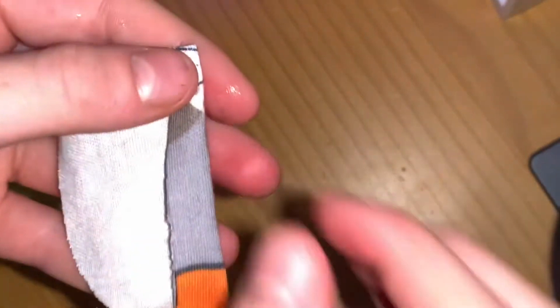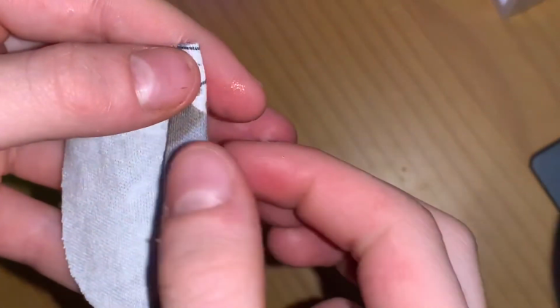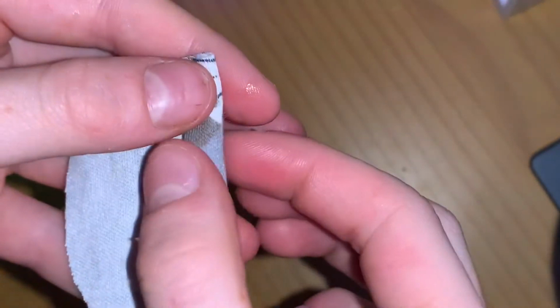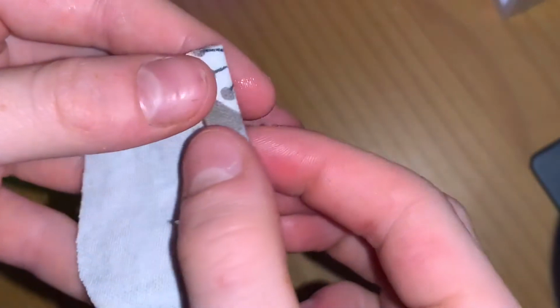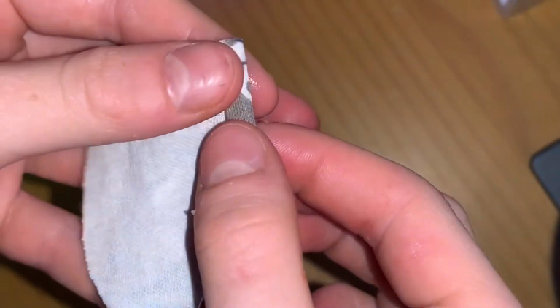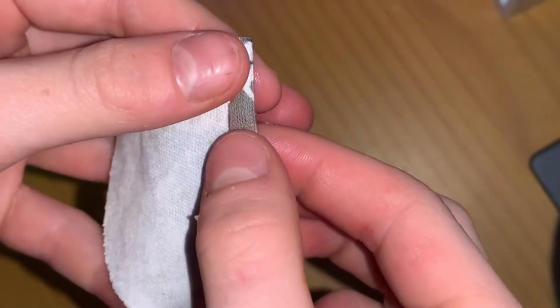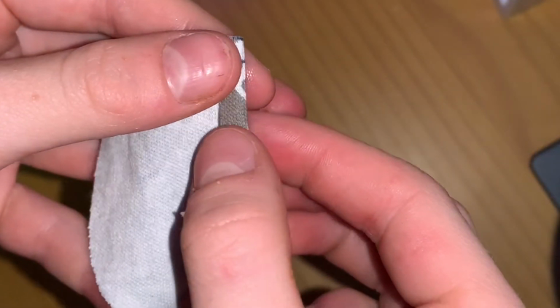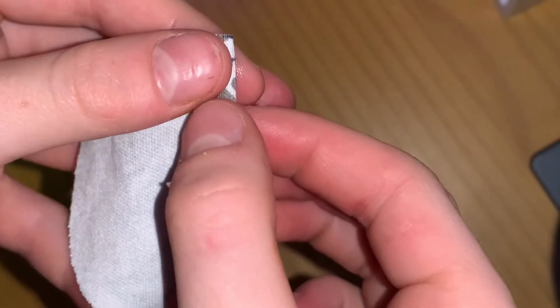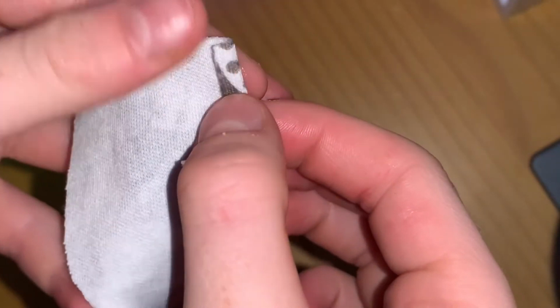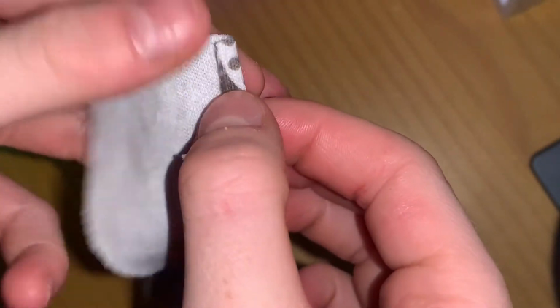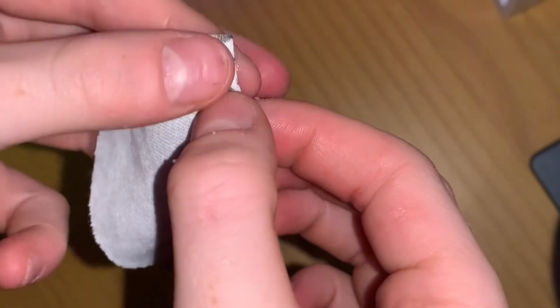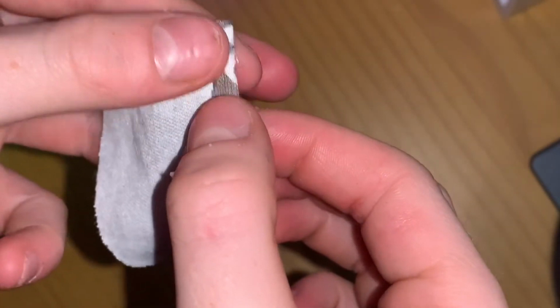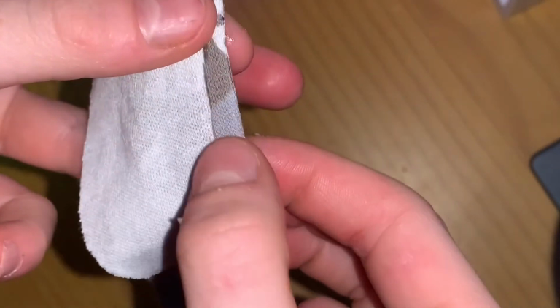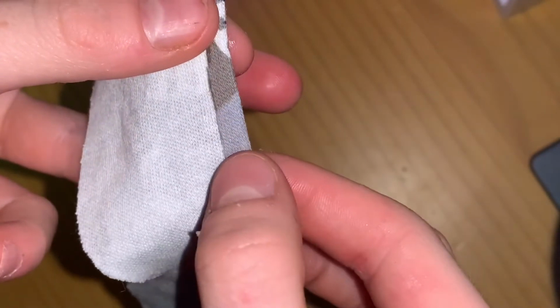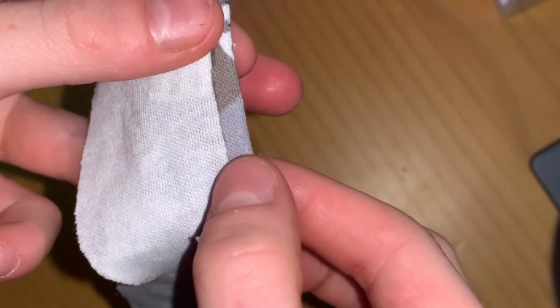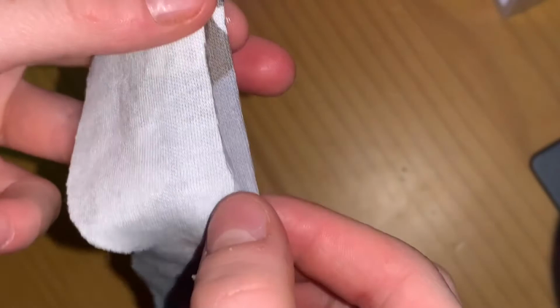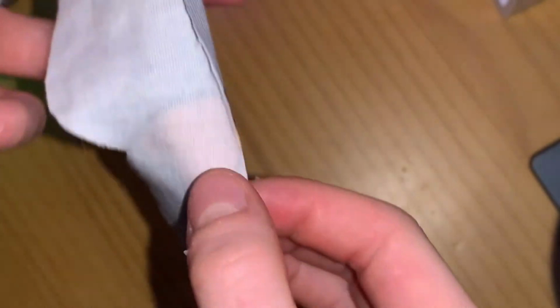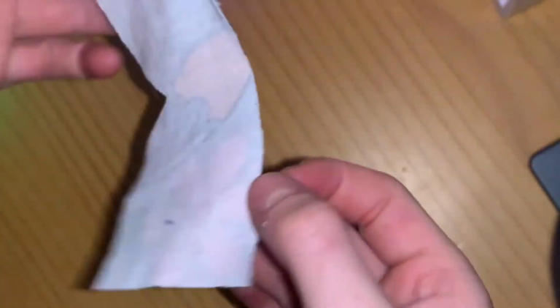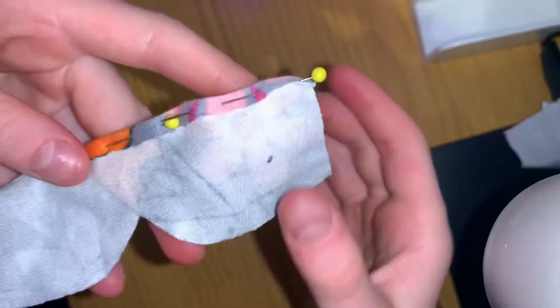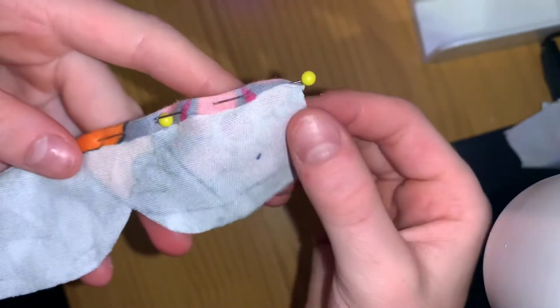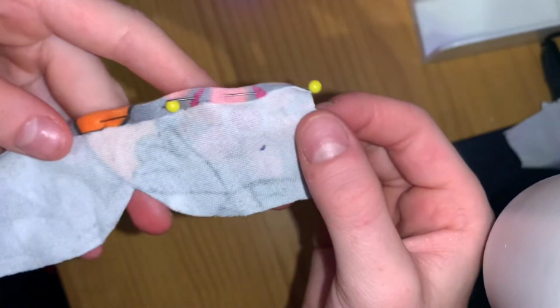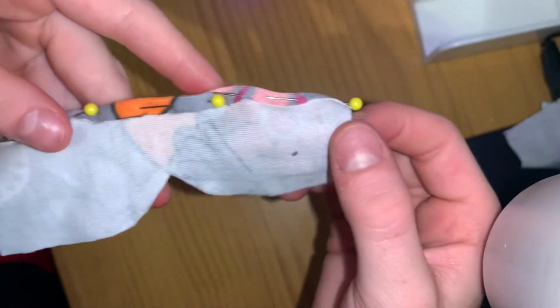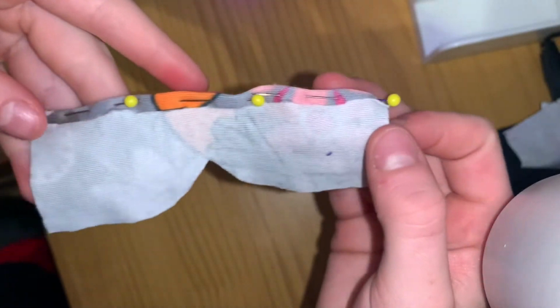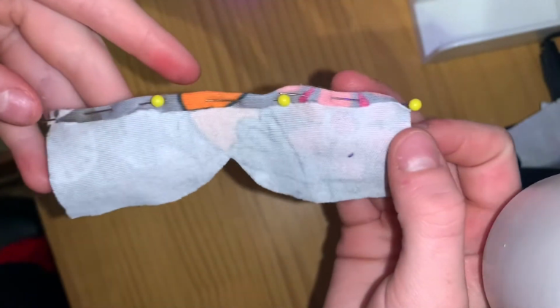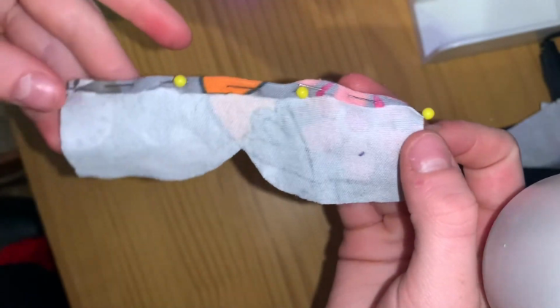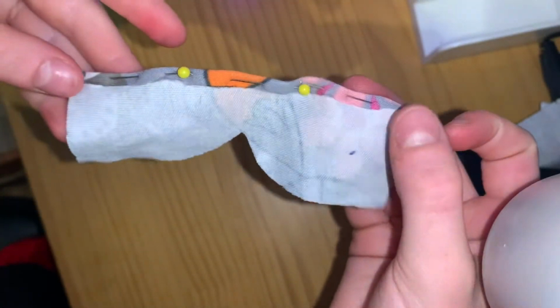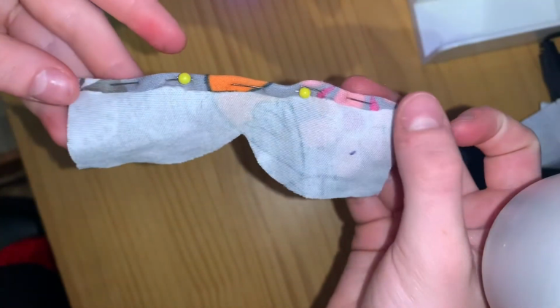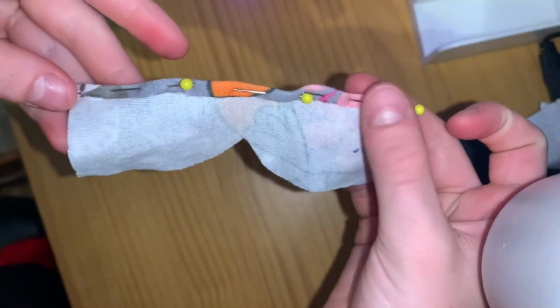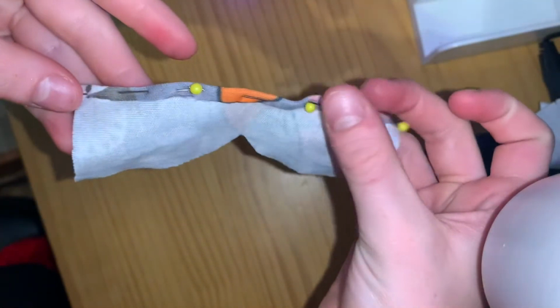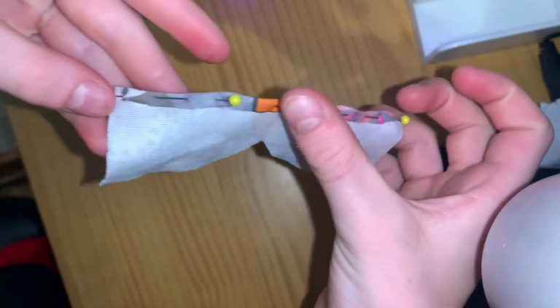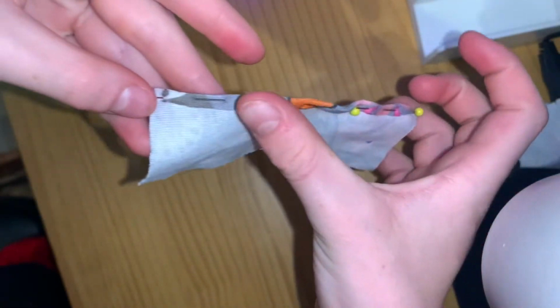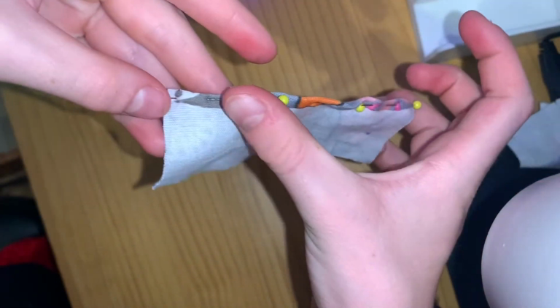The next step is to just fold a little bit over all the way across. Here's what mine looks like. Then you're just going to sew straight across.